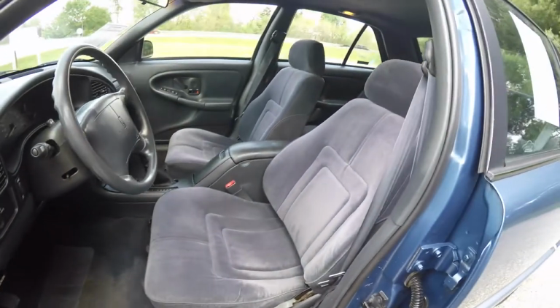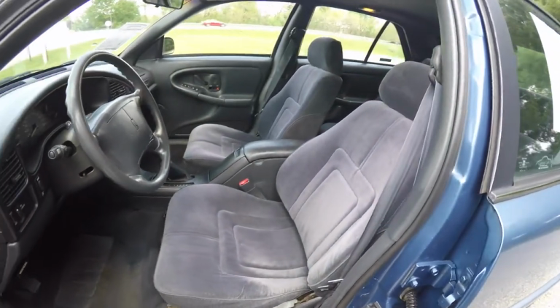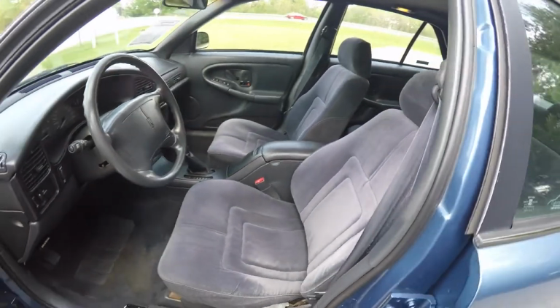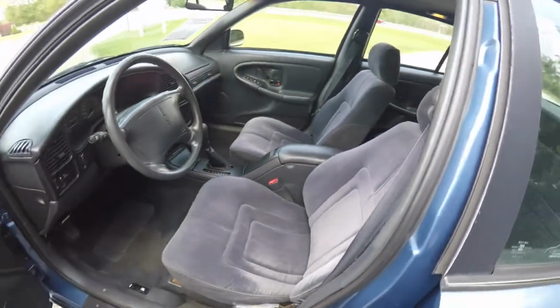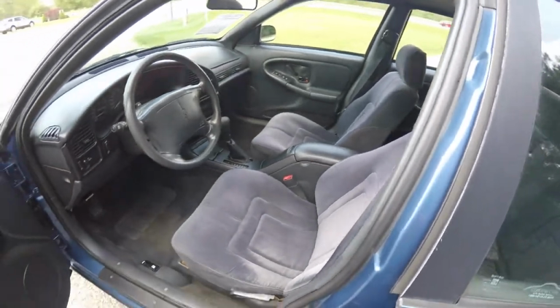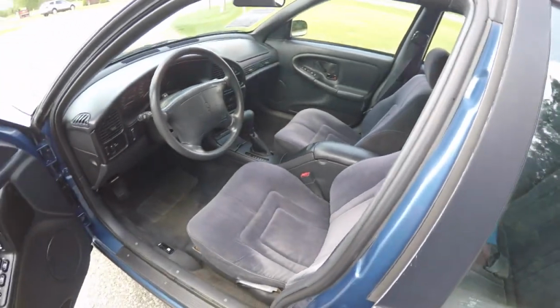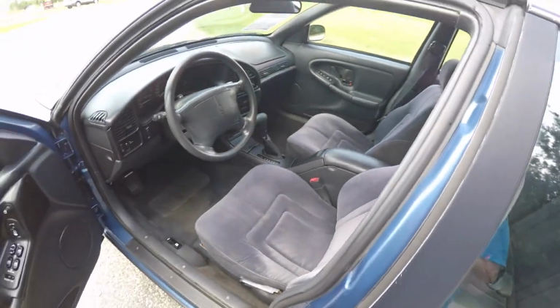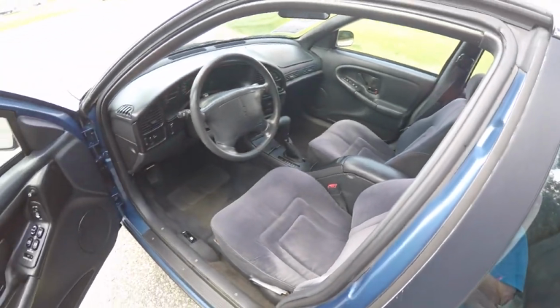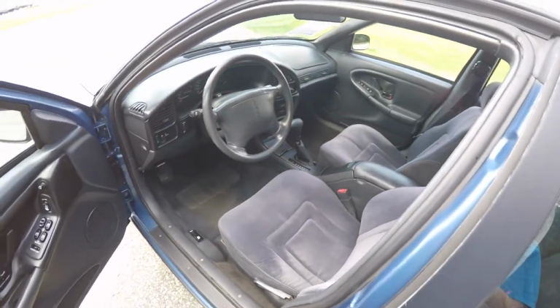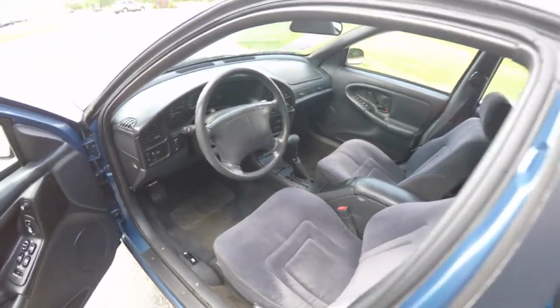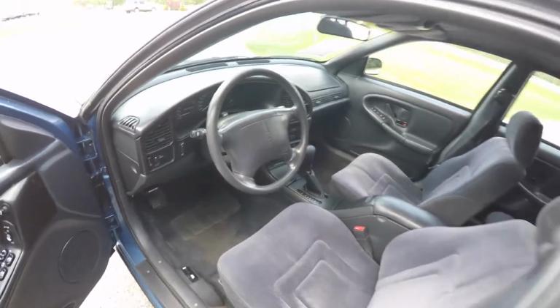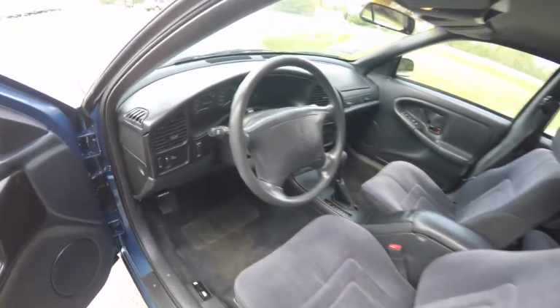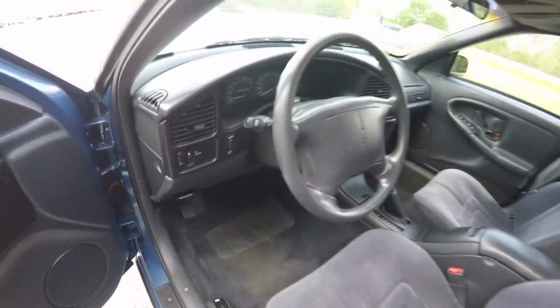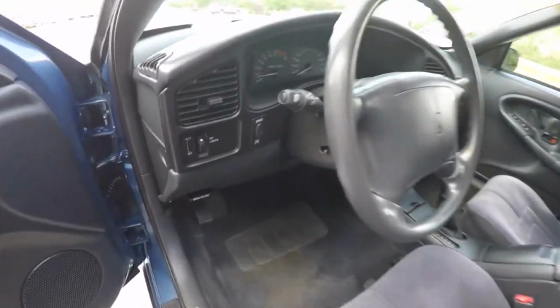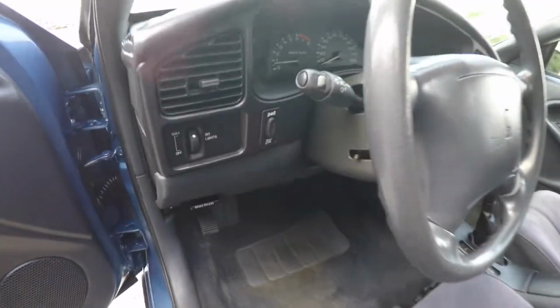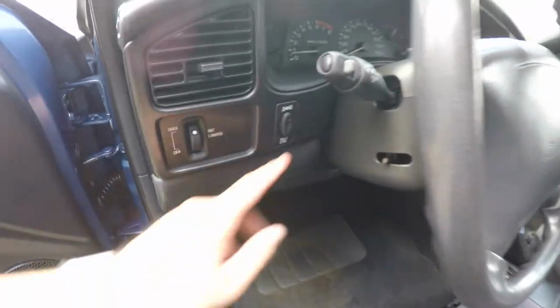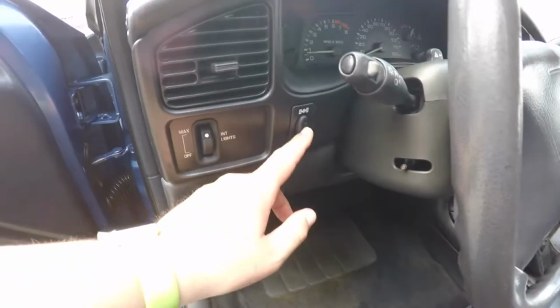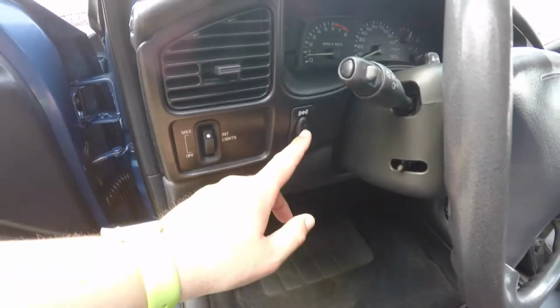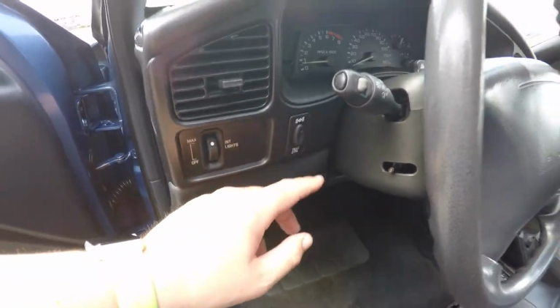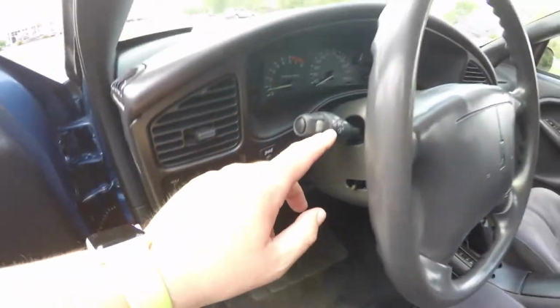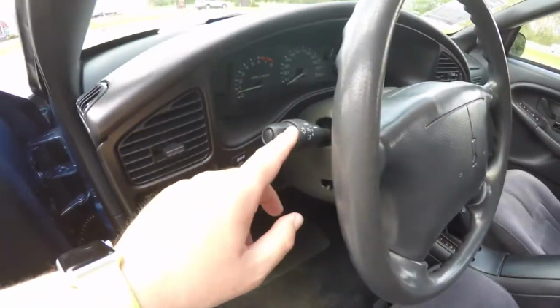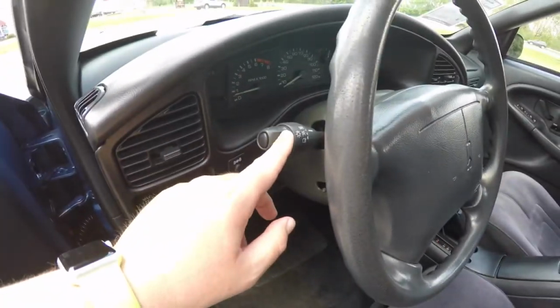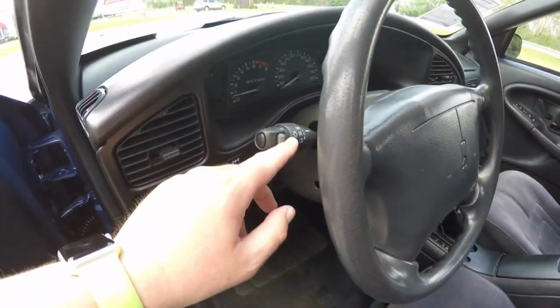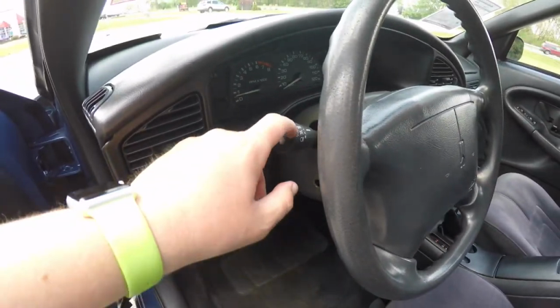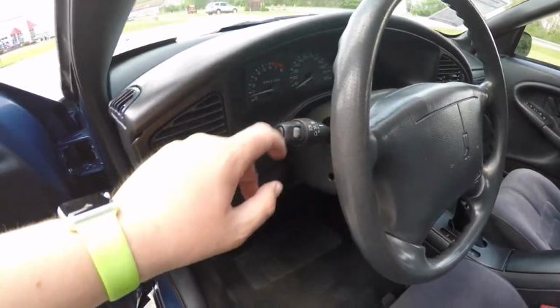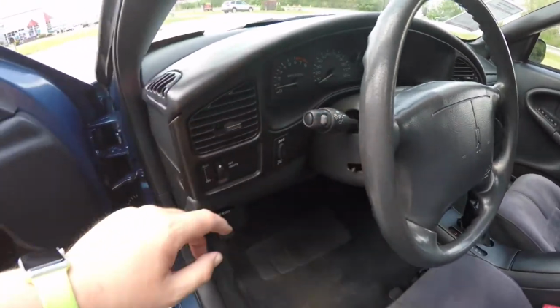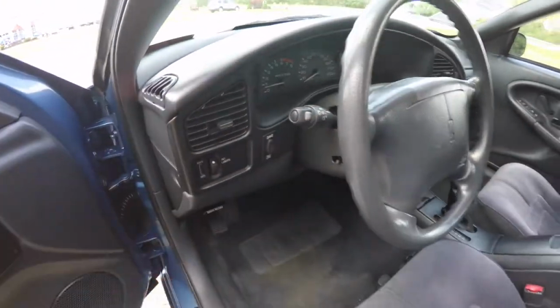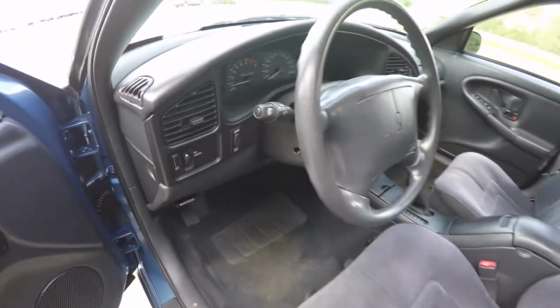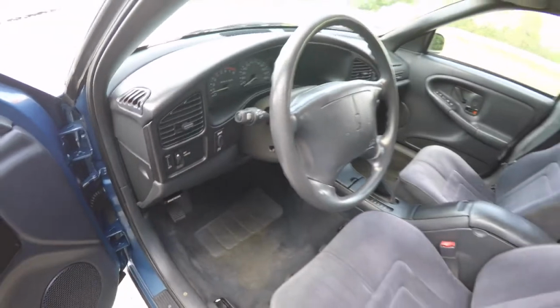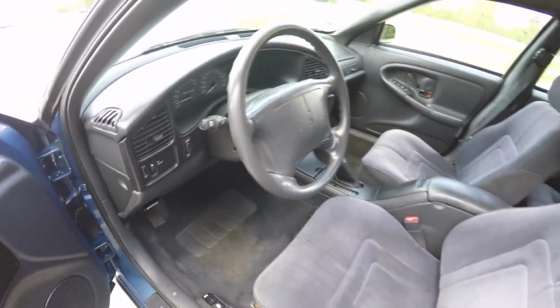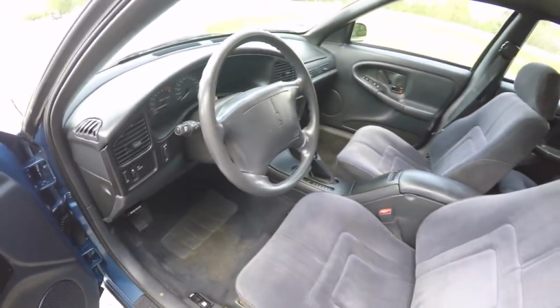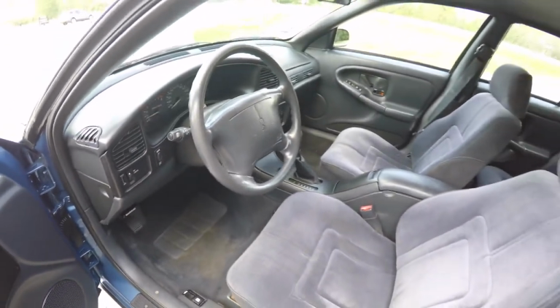Interior is in pretty good shape for this age. Traction control, cruise control, tilt steering wheel.